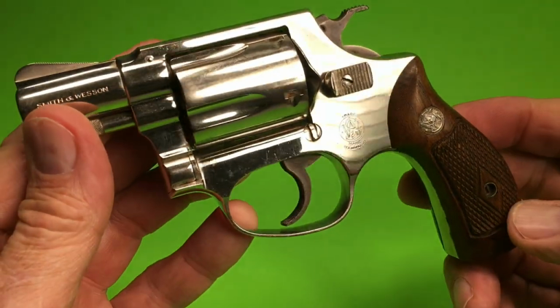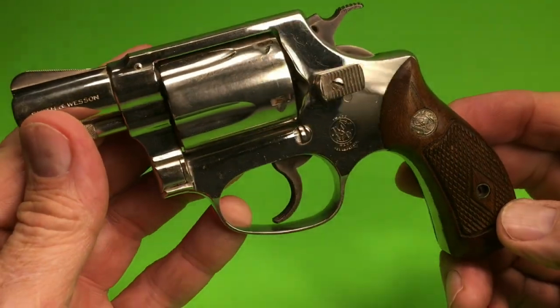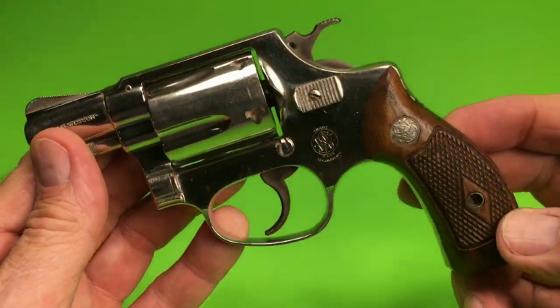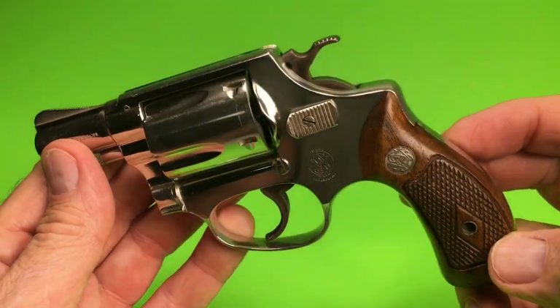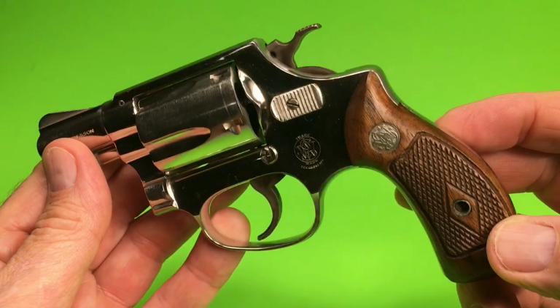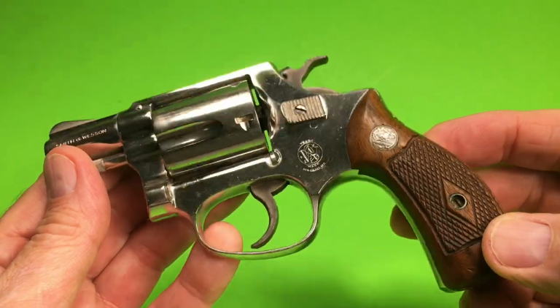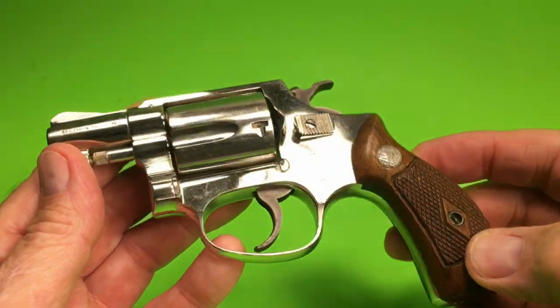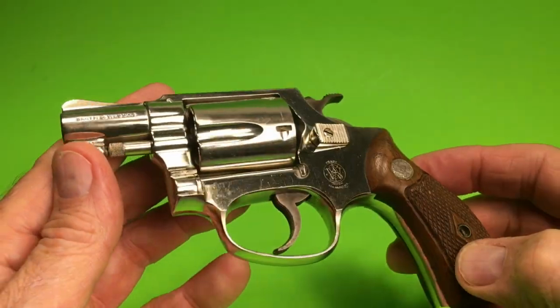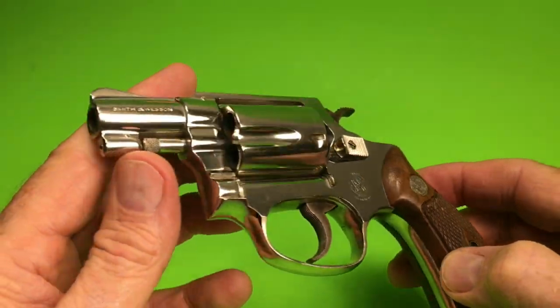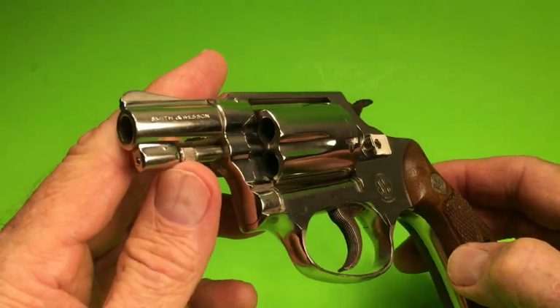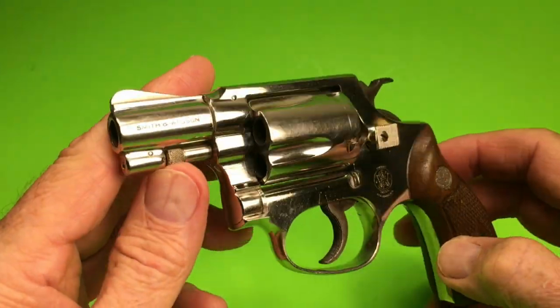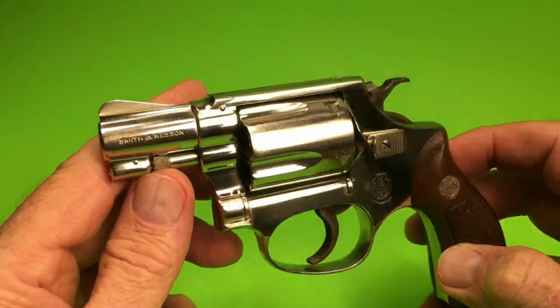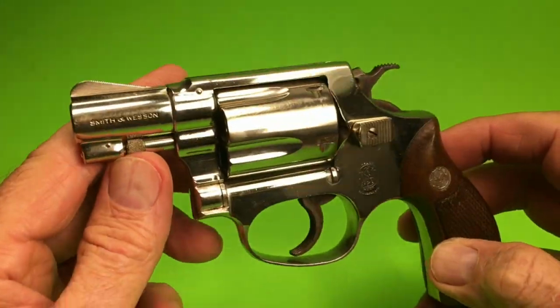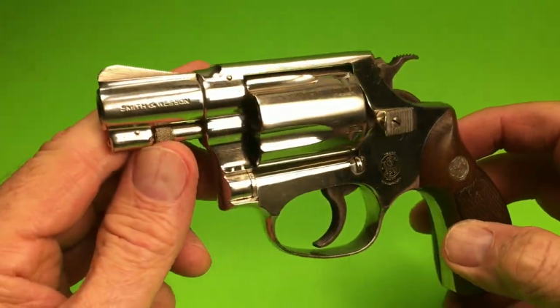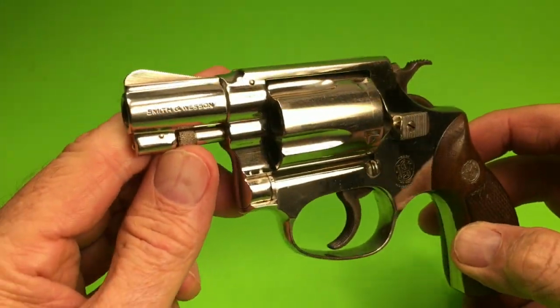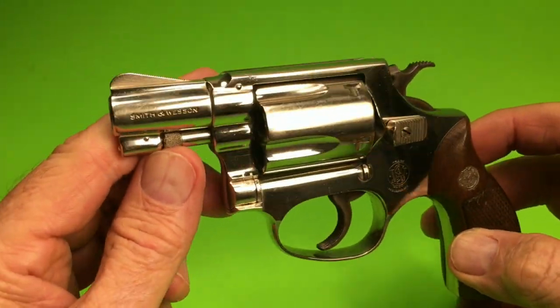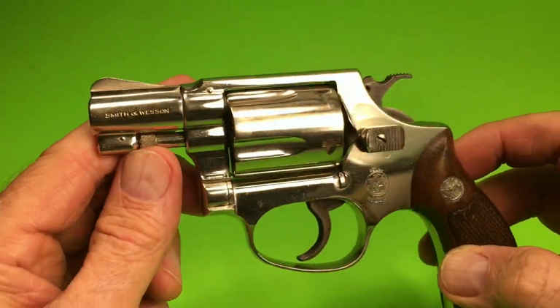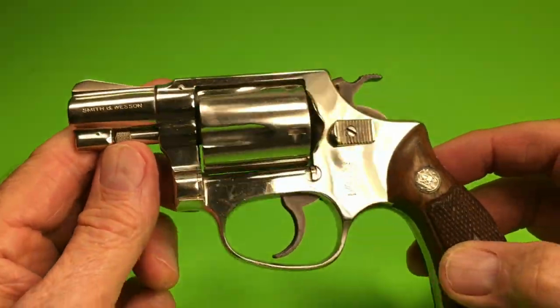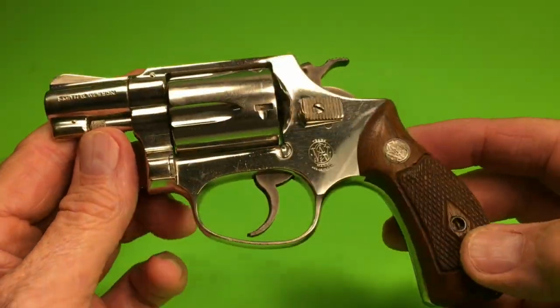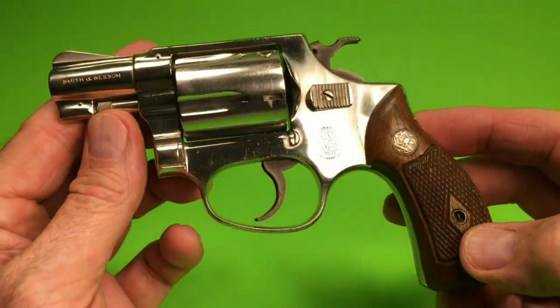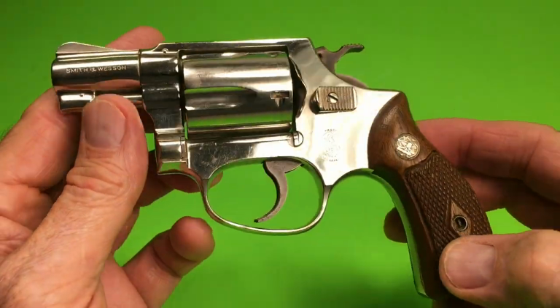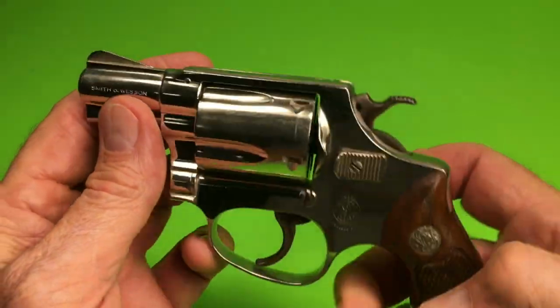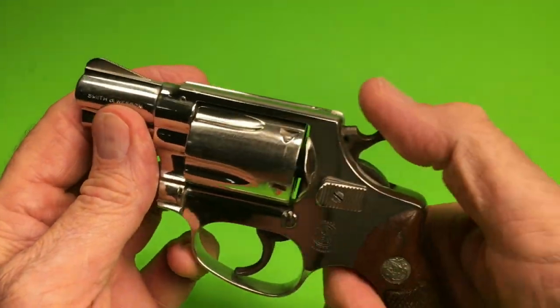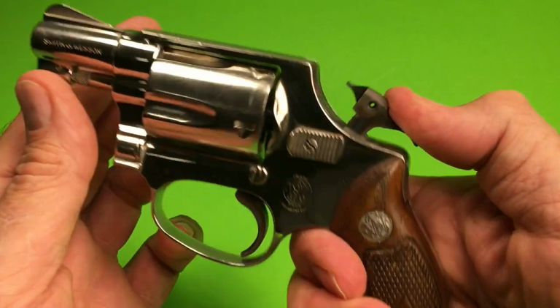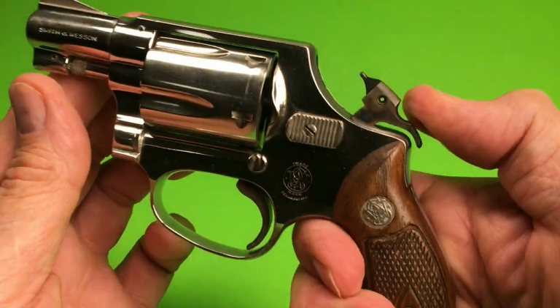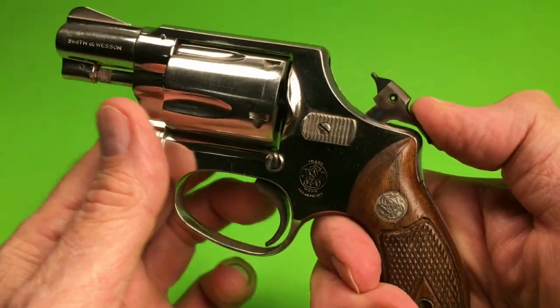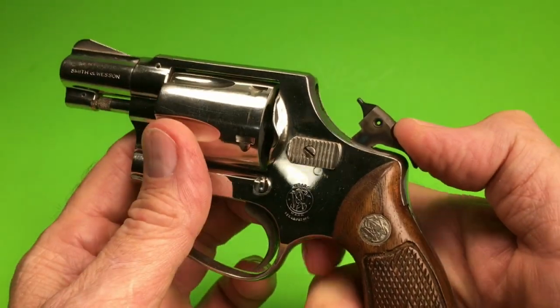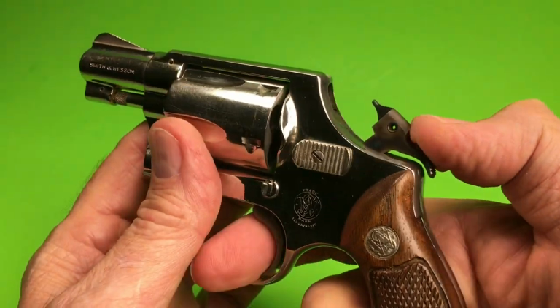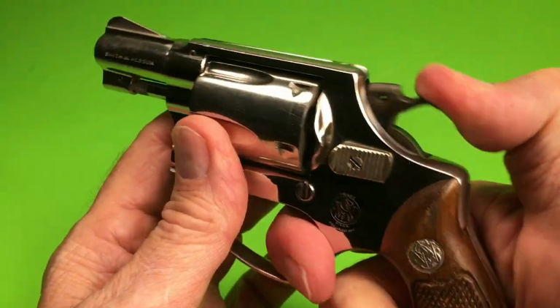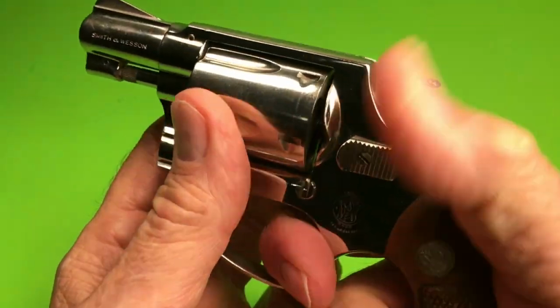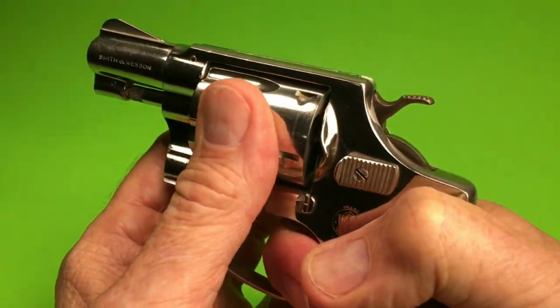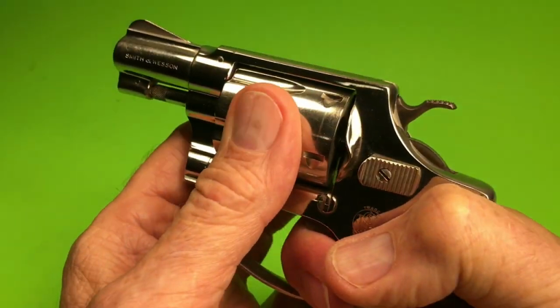This is a keeper. I love snubbies. Great tight action.